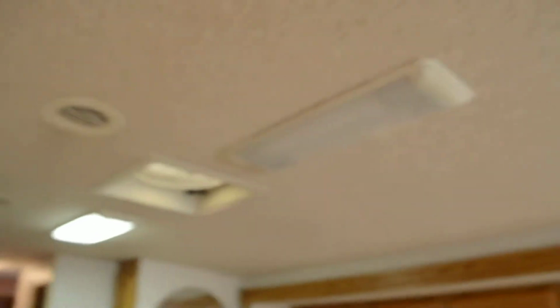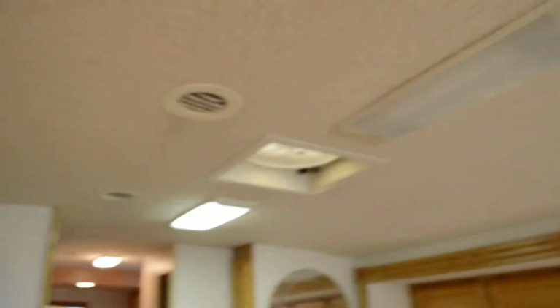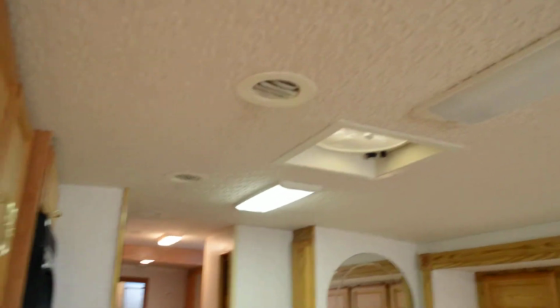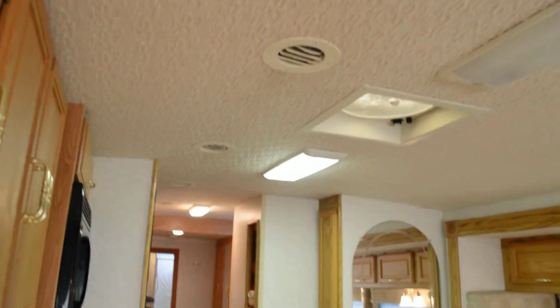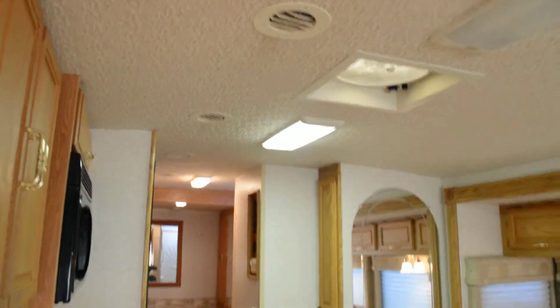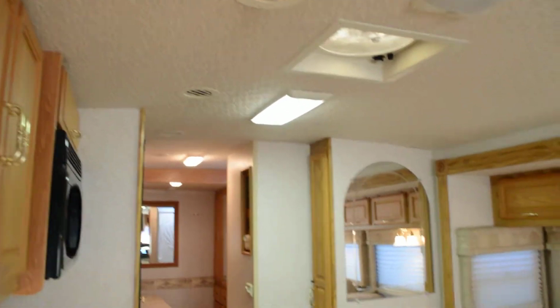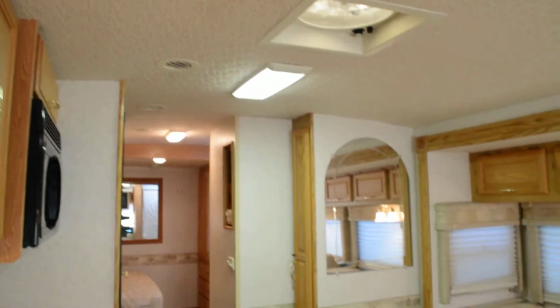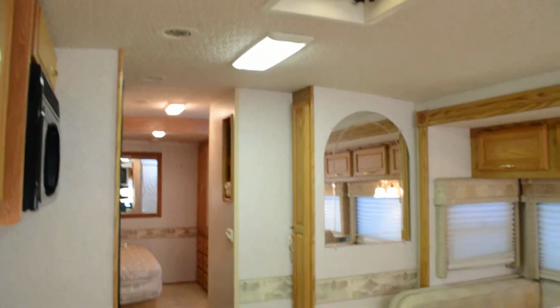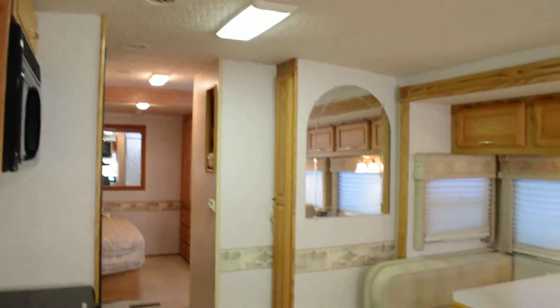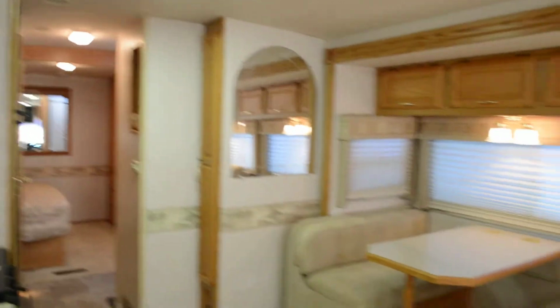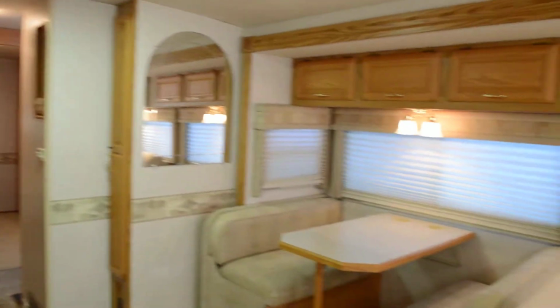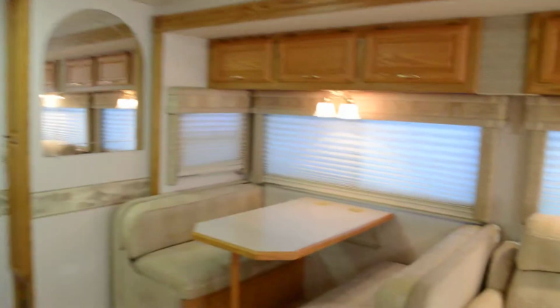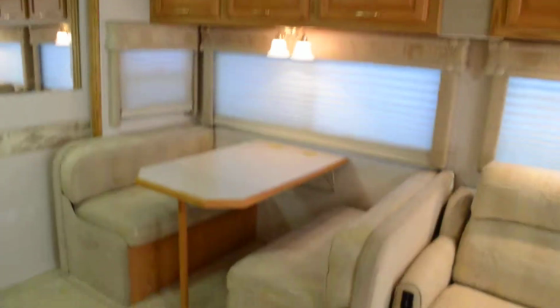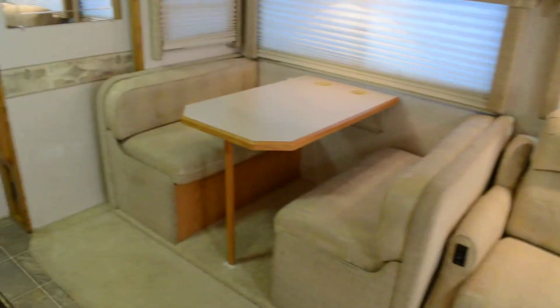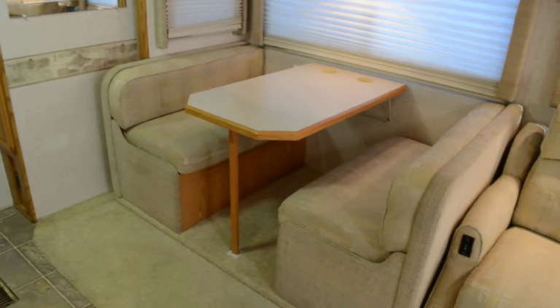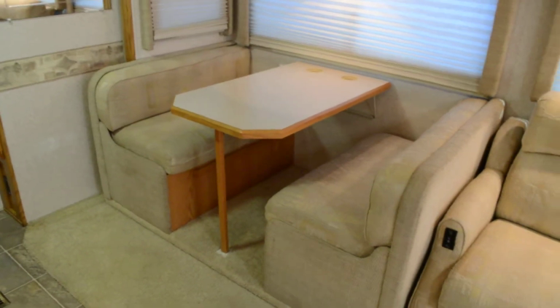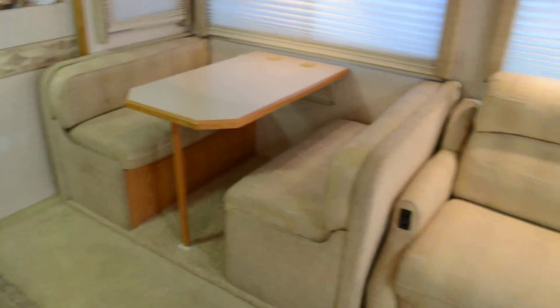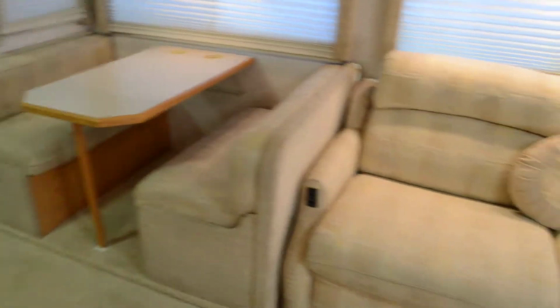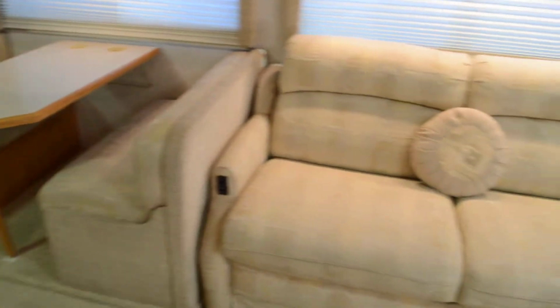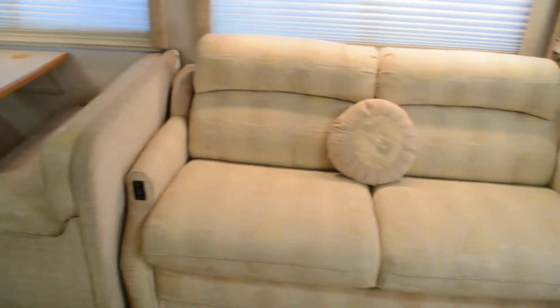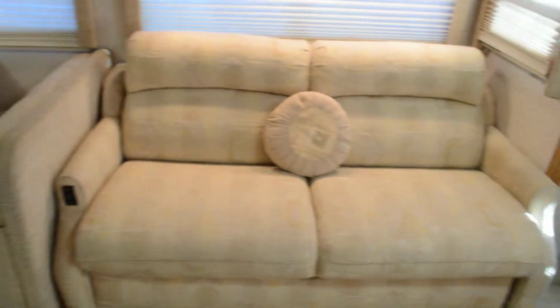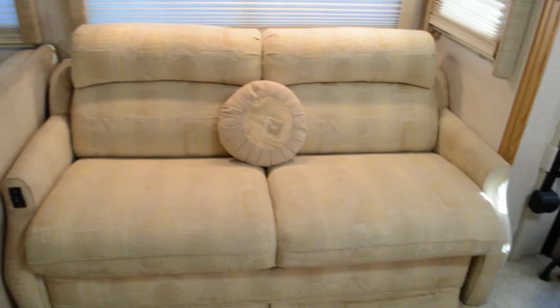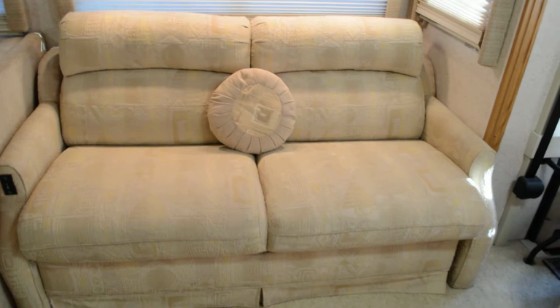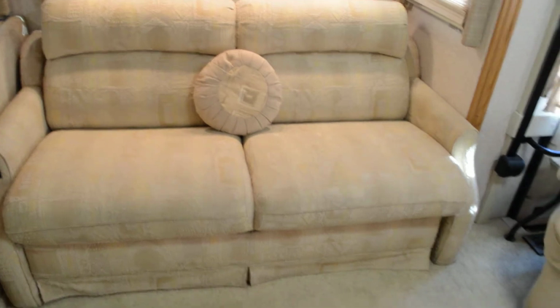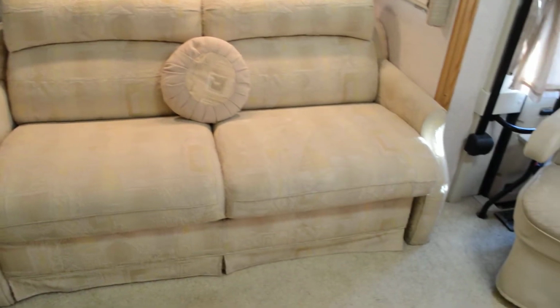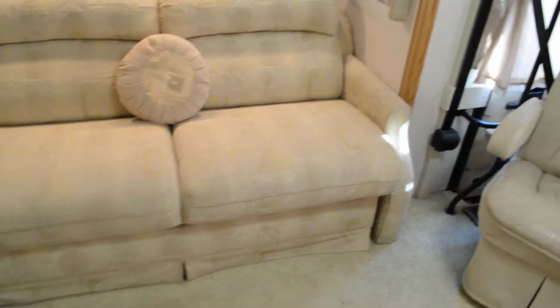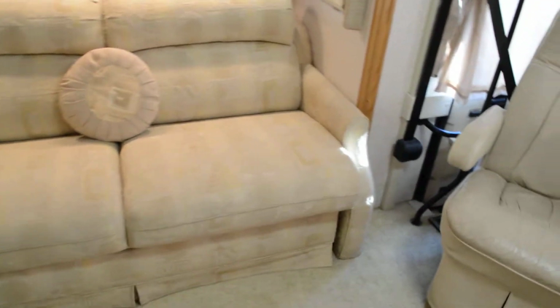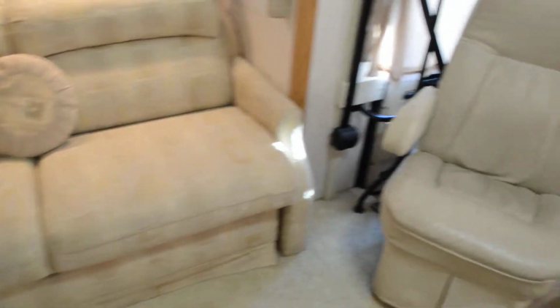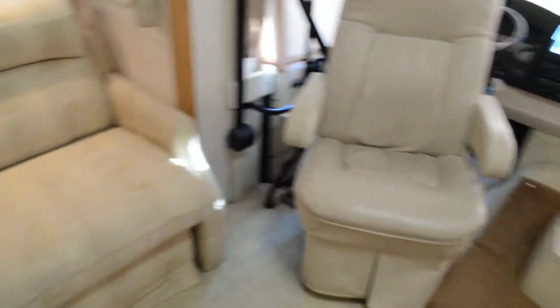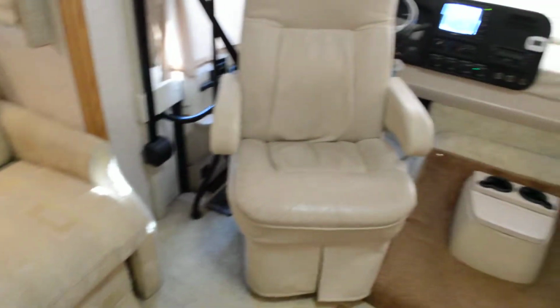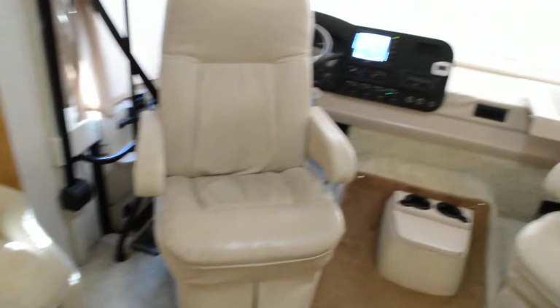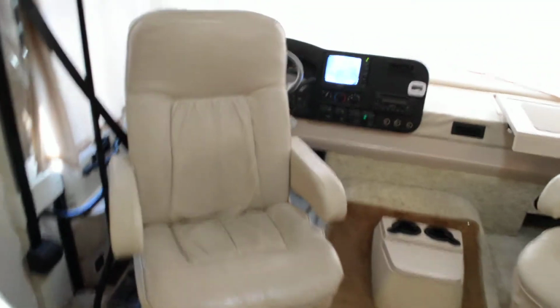As you can see in this video, it's beautiful inside. No leaks, and it will not have leaks — it's a brand new roof. The booth dinette folds down into a bed. The sofa opens up electrically, allowing another two people to sleep, for a total of six sleeping persons.